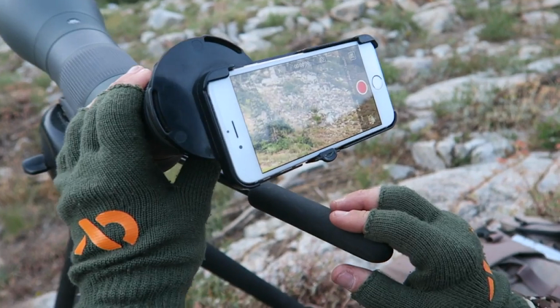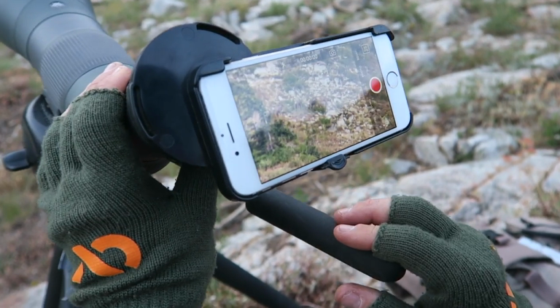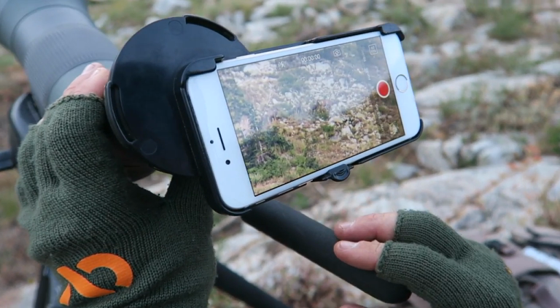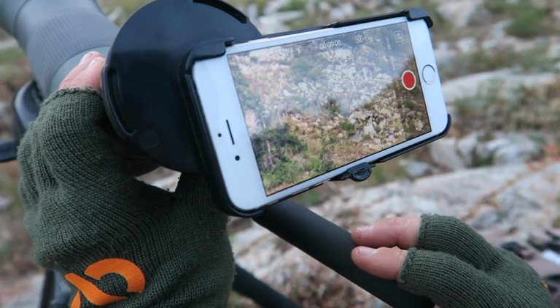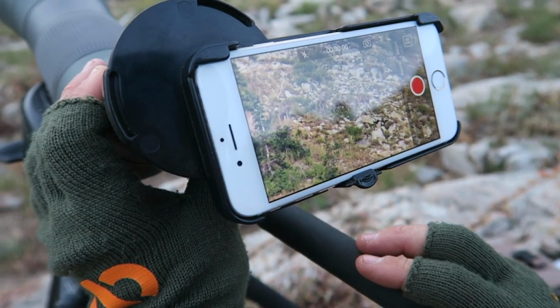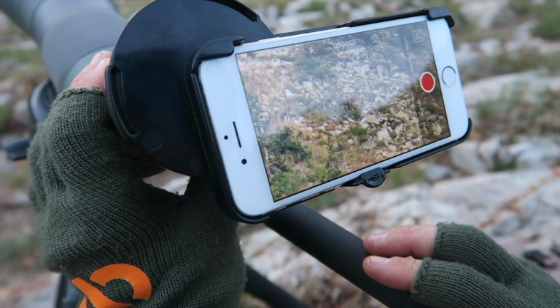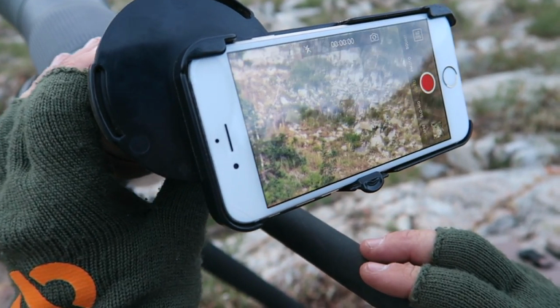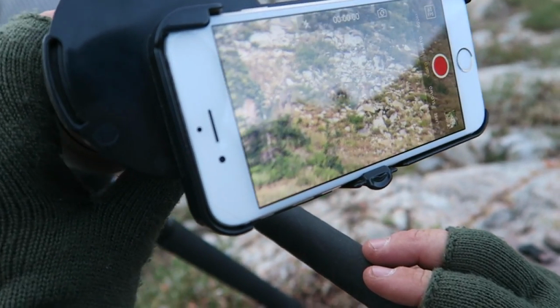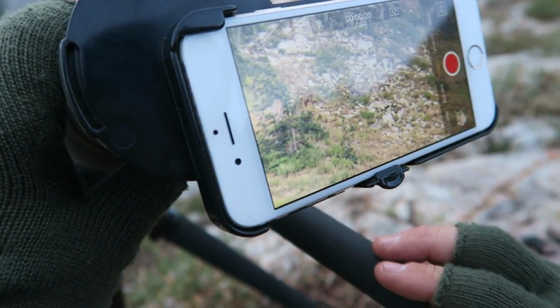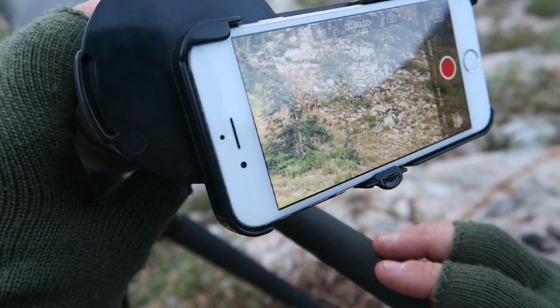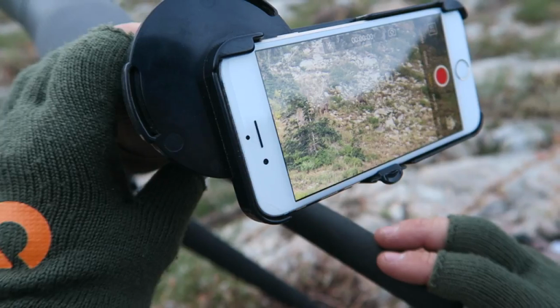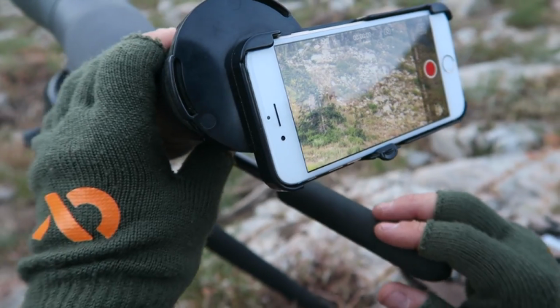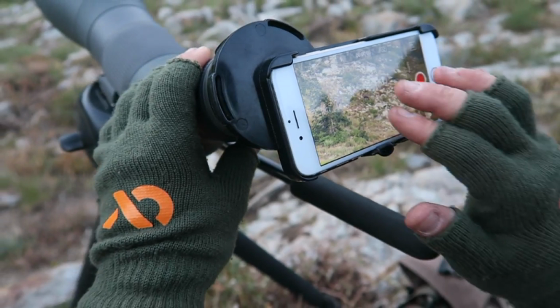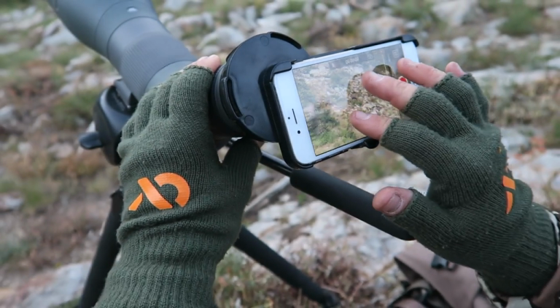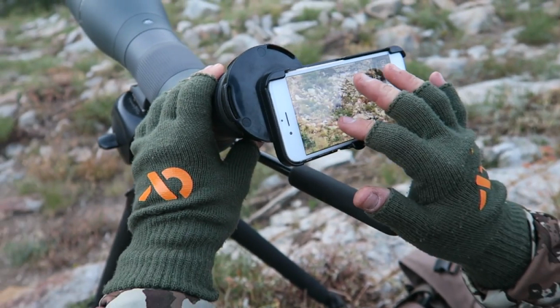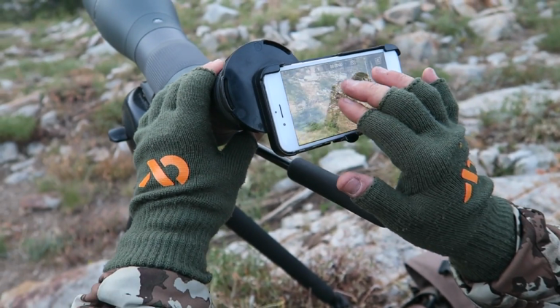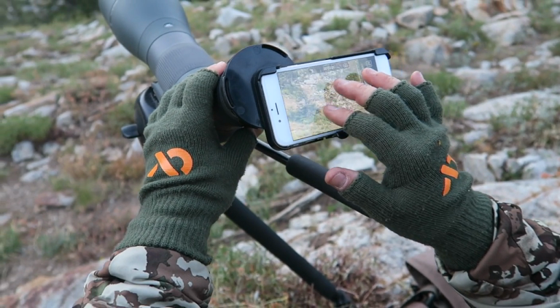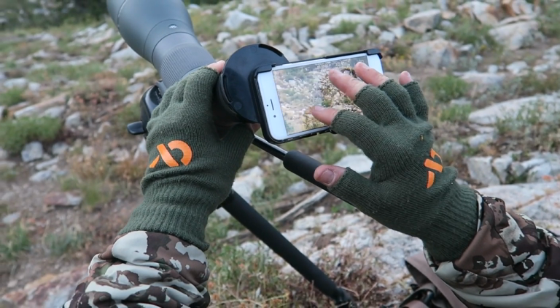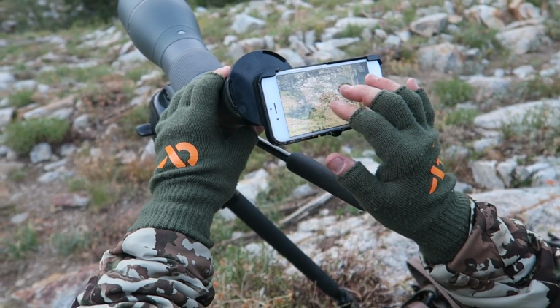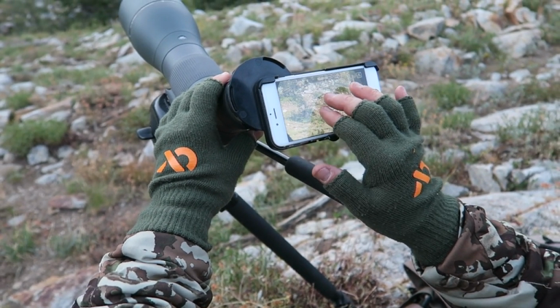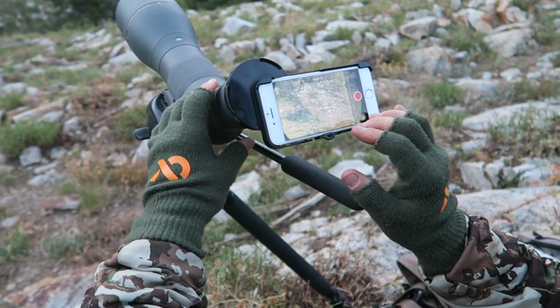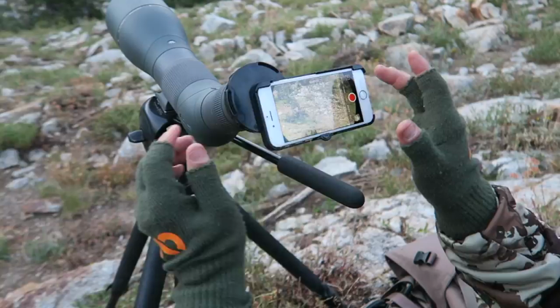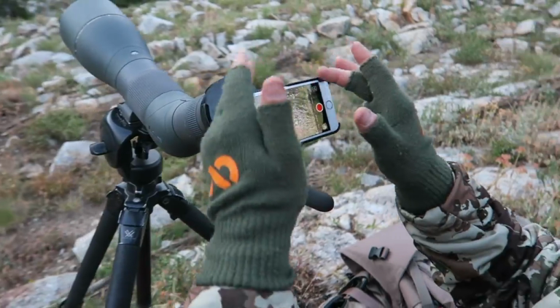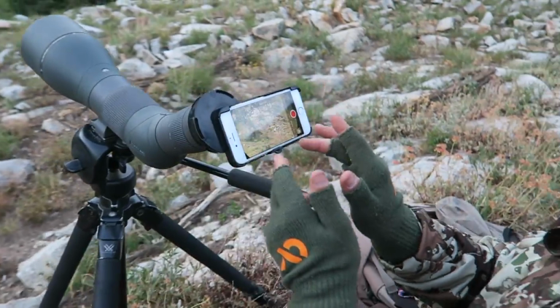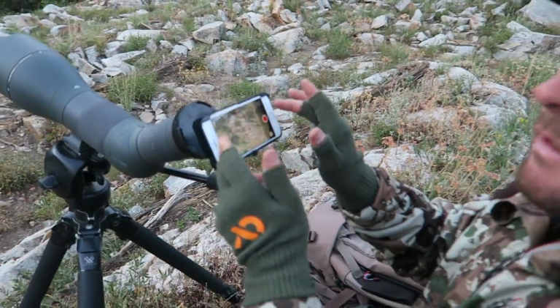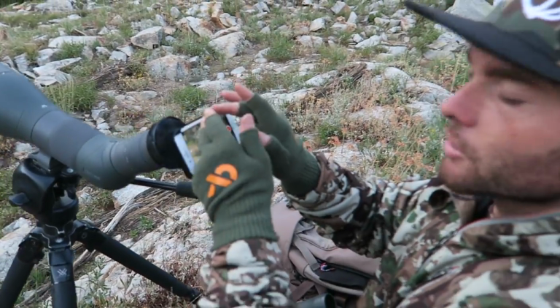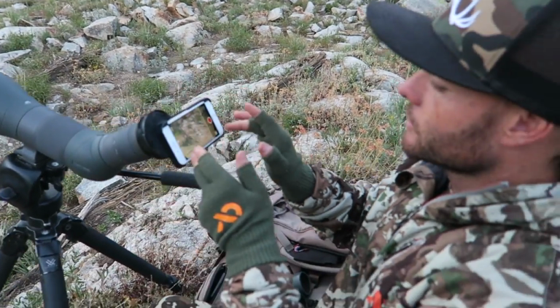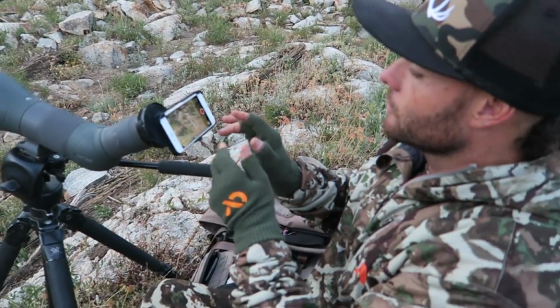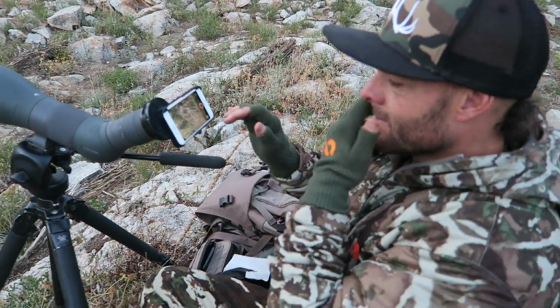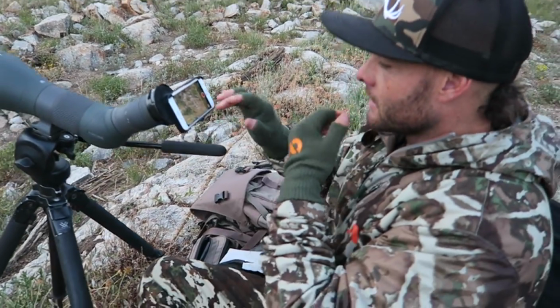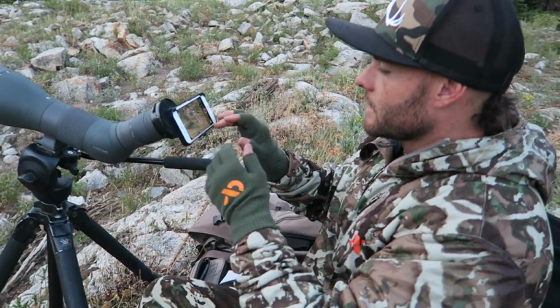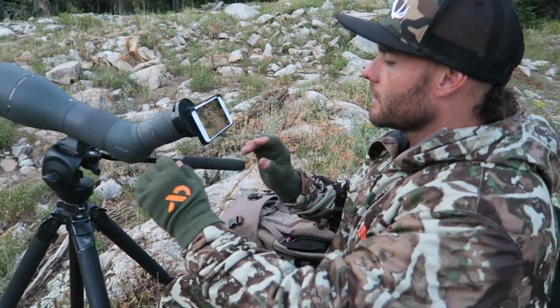If you want, you can use your zoom in and out on your scope just like that, or even the zoom on your phone. You're going to know it's centered when you get a nice sharp circle — this vignetting right here.